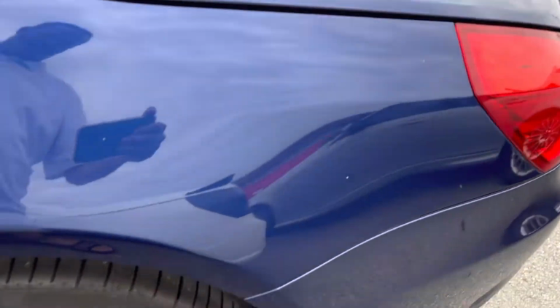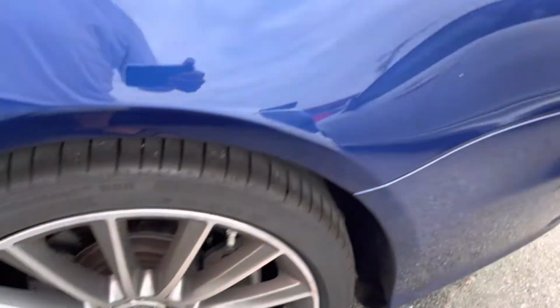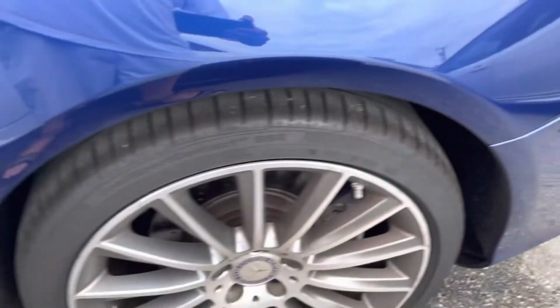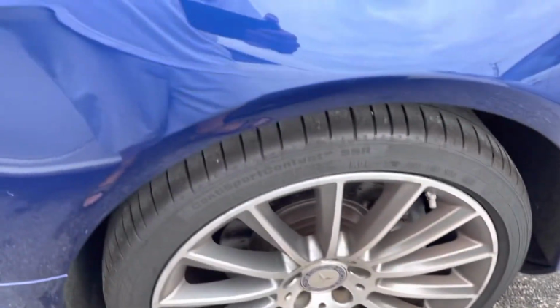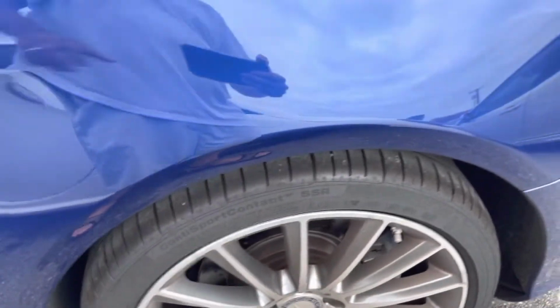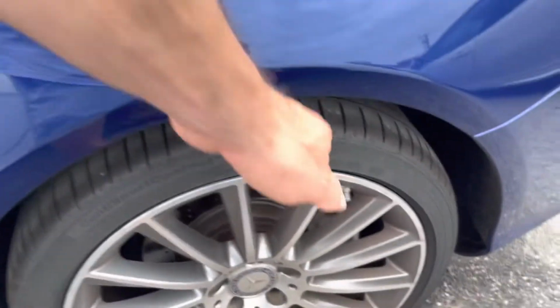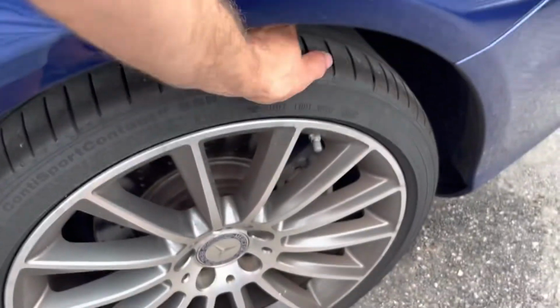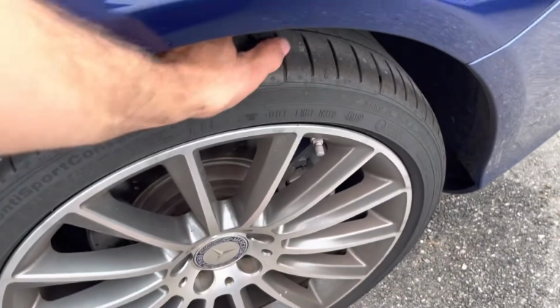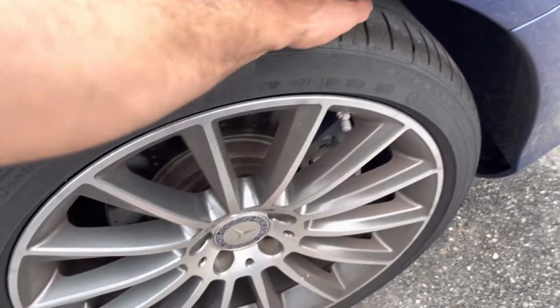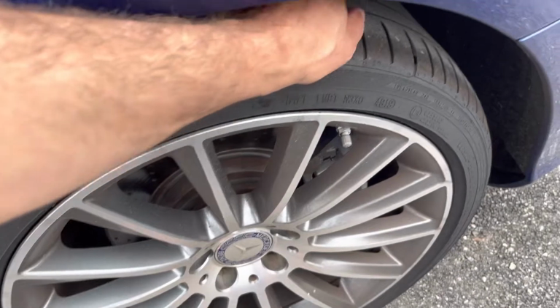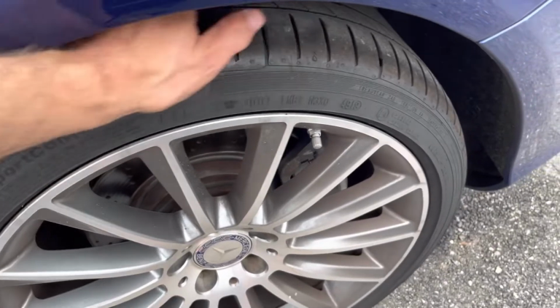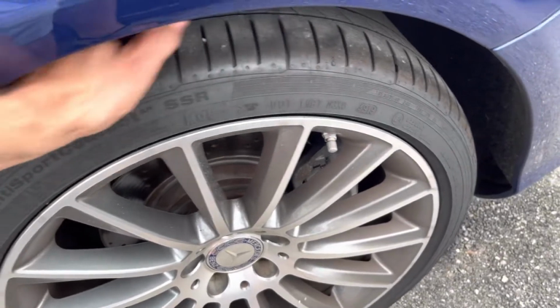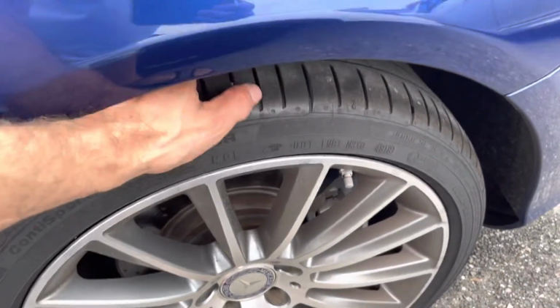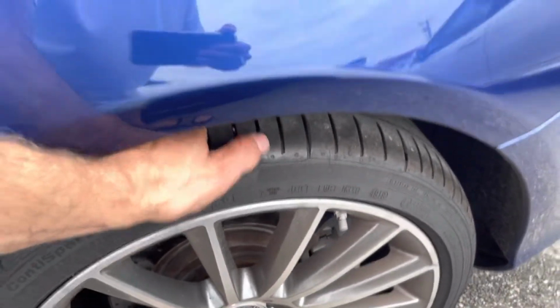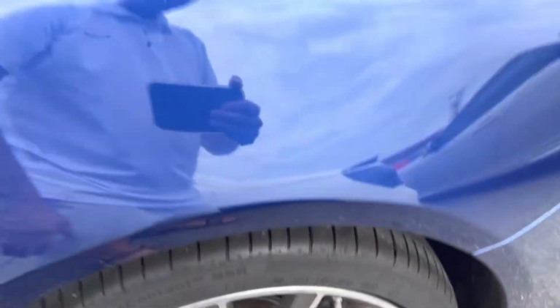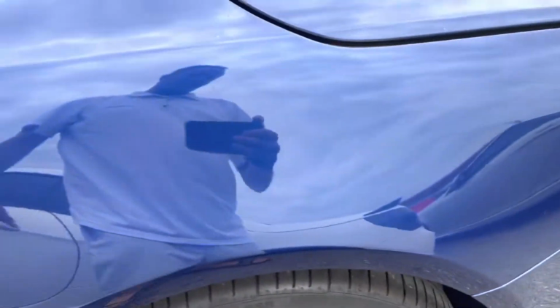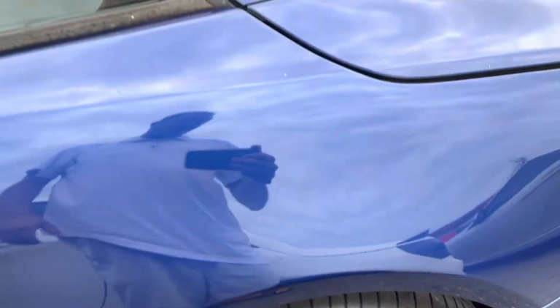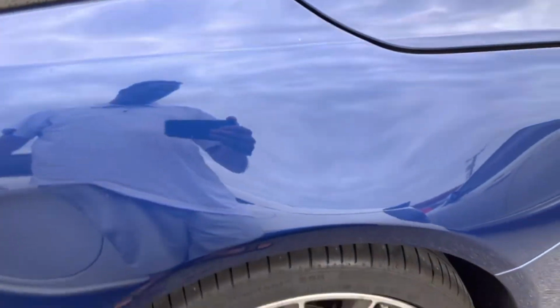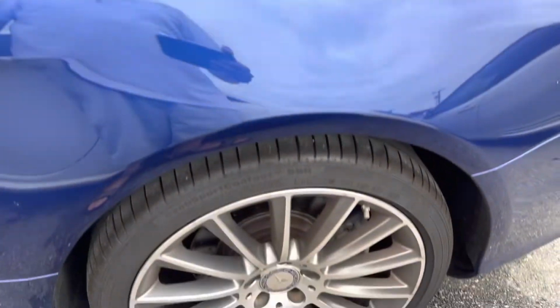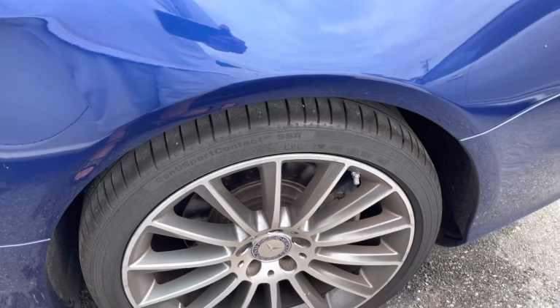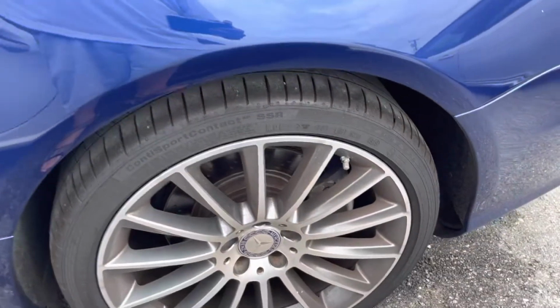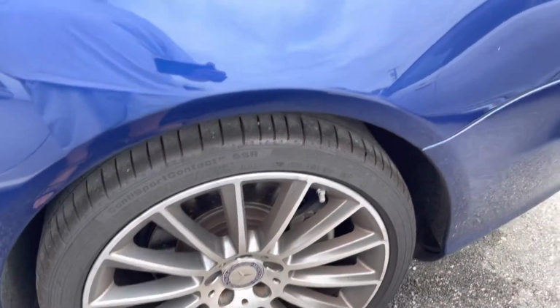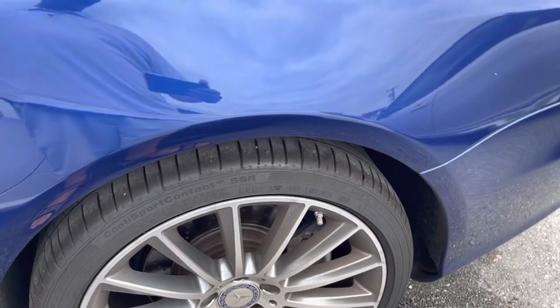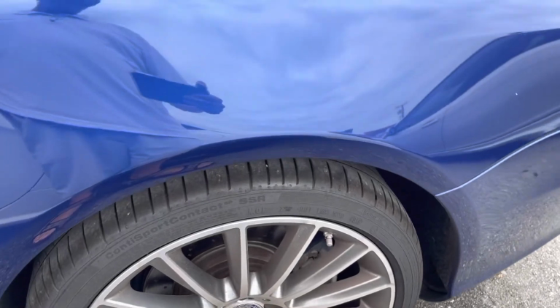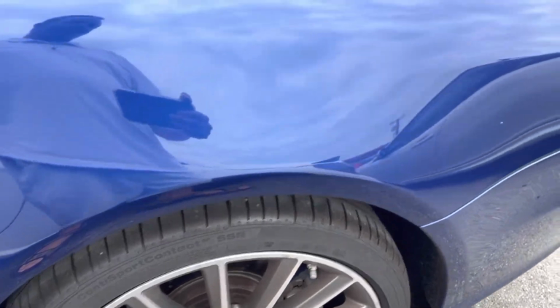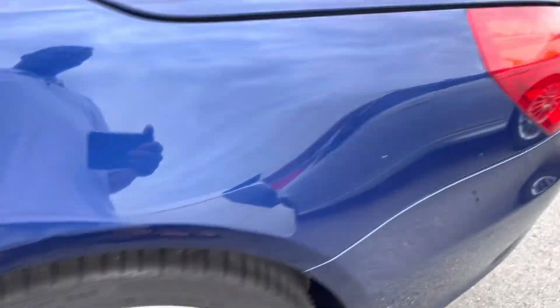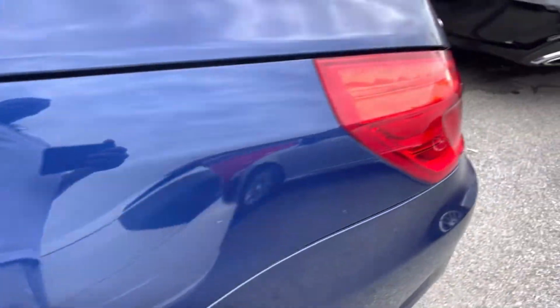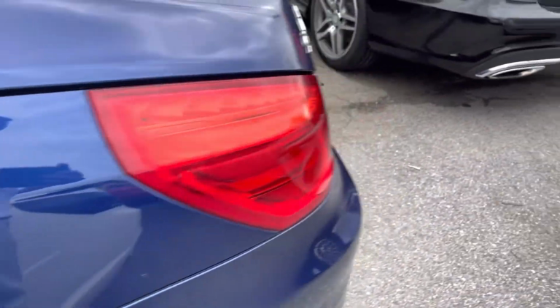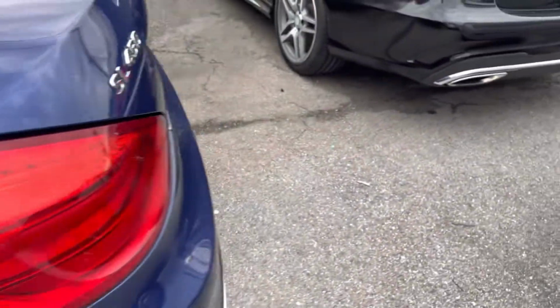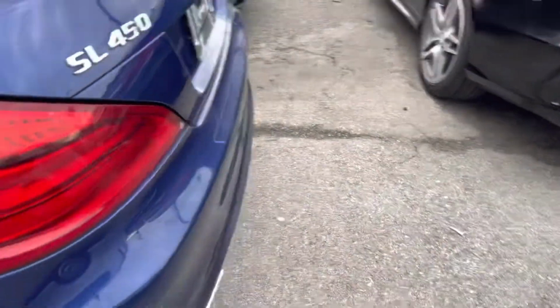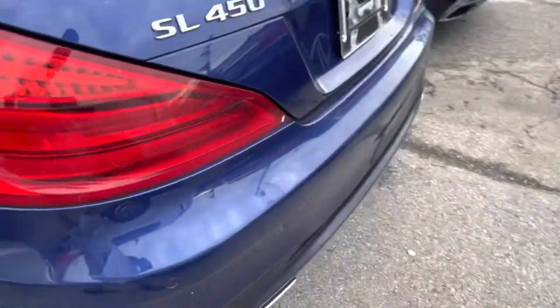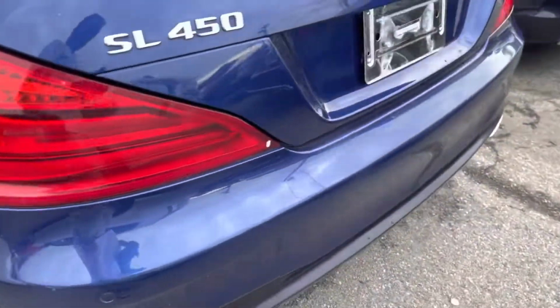Rear wheel, no curb rash. Matching set of tires — rear tires I'm gonna call that roughly 70%. Rear bumper looks real good.